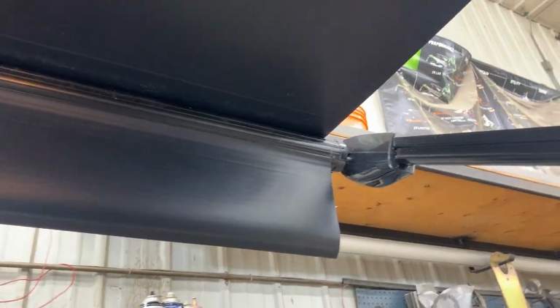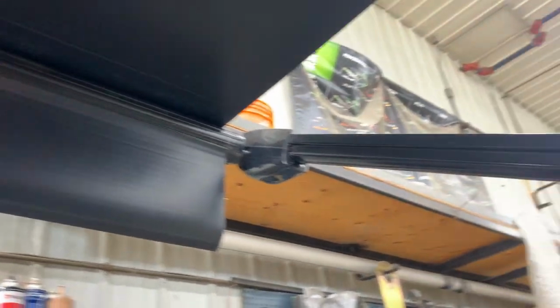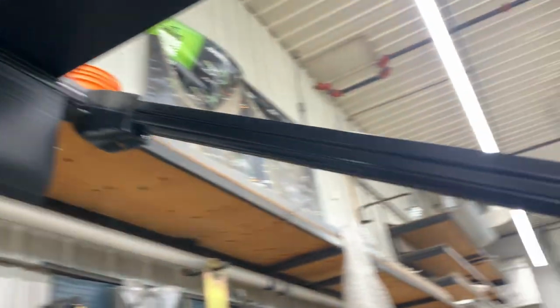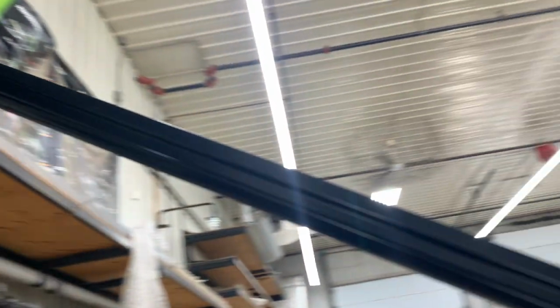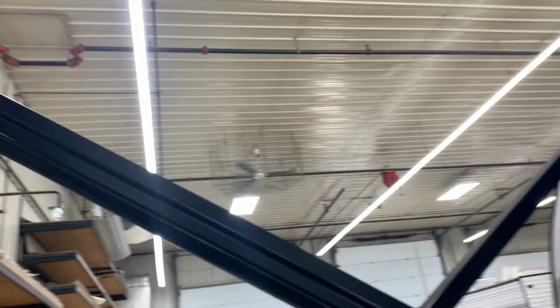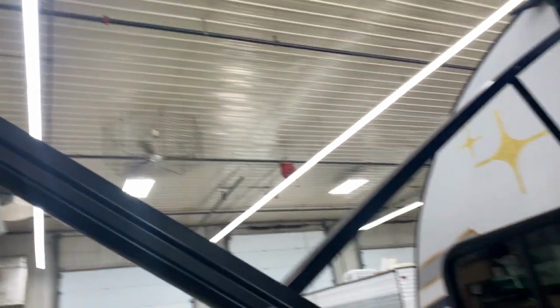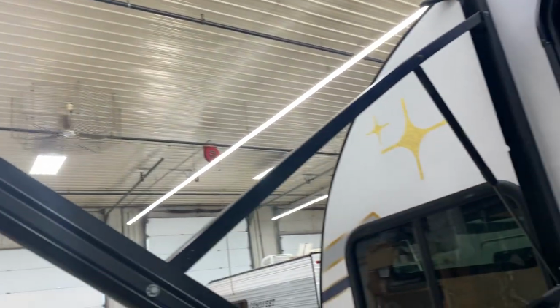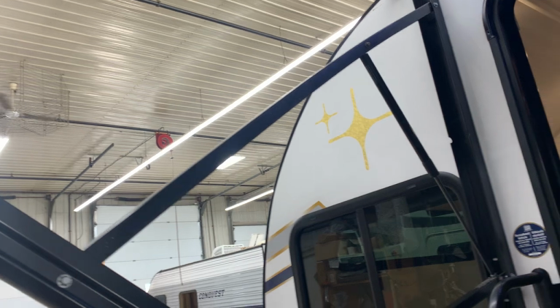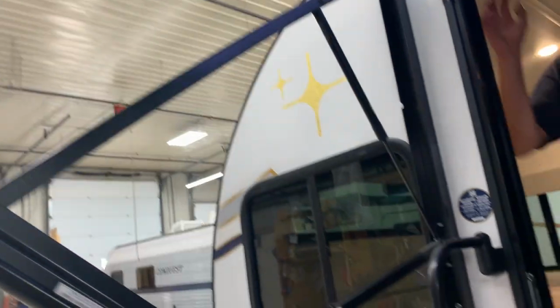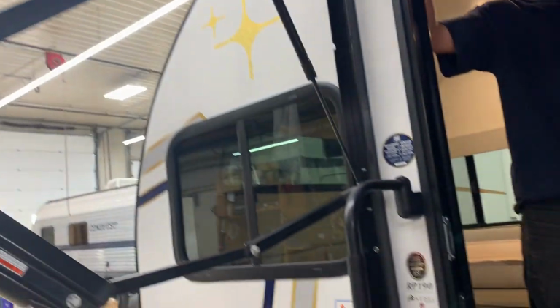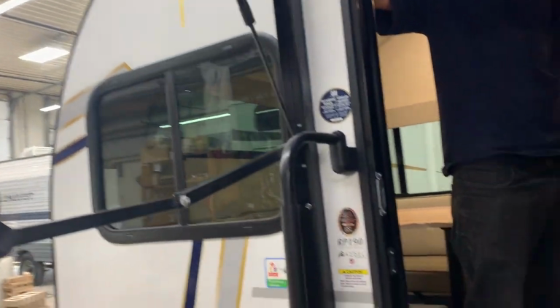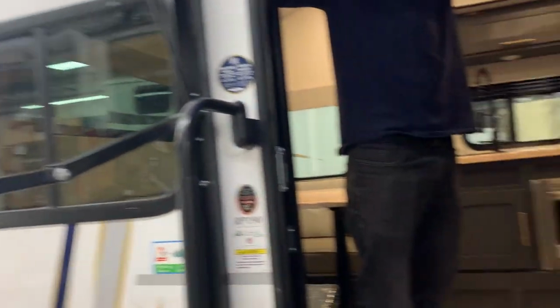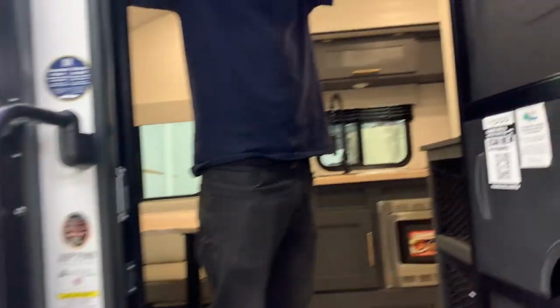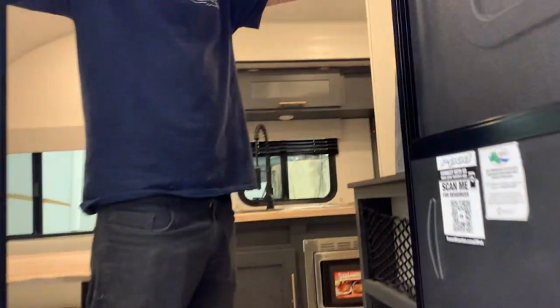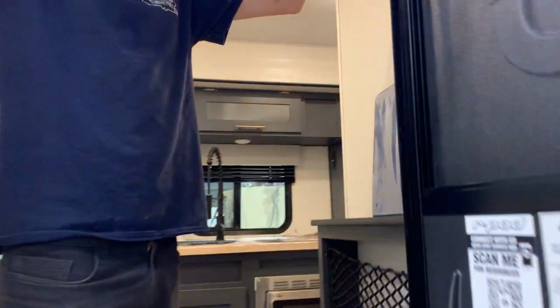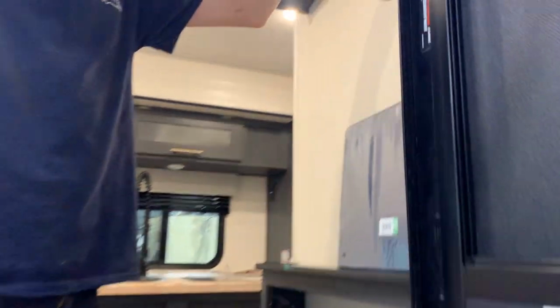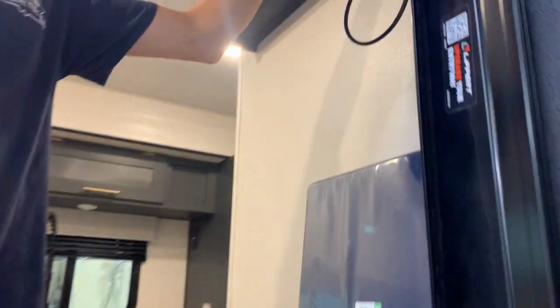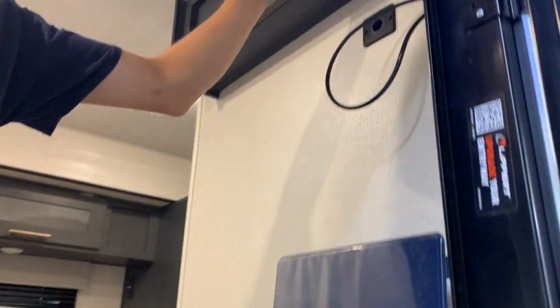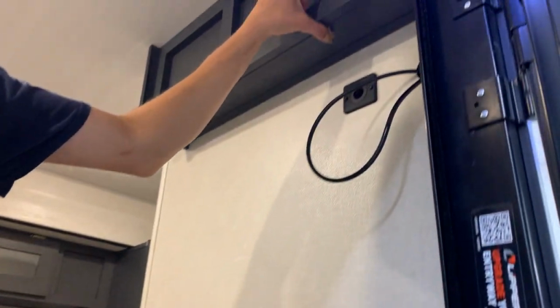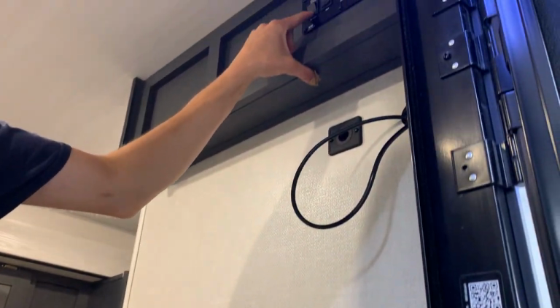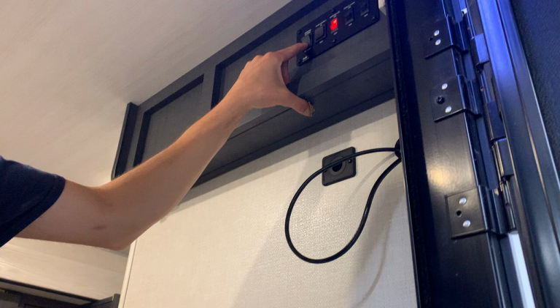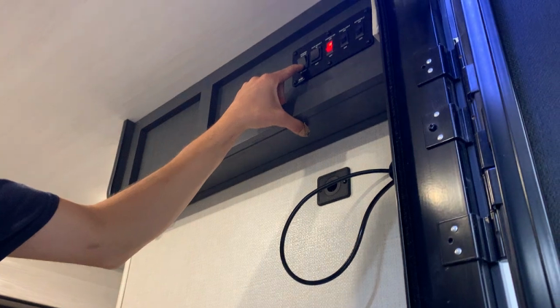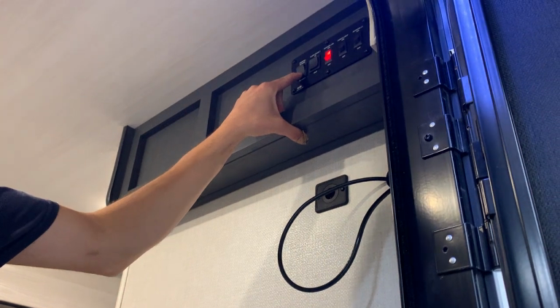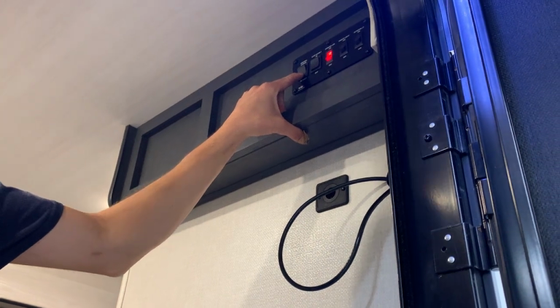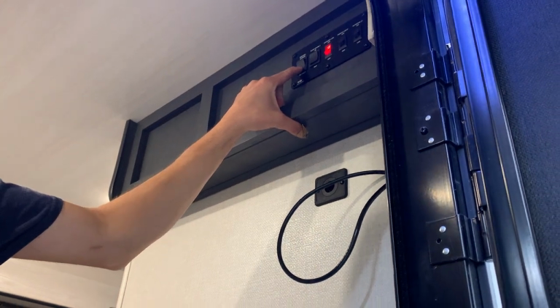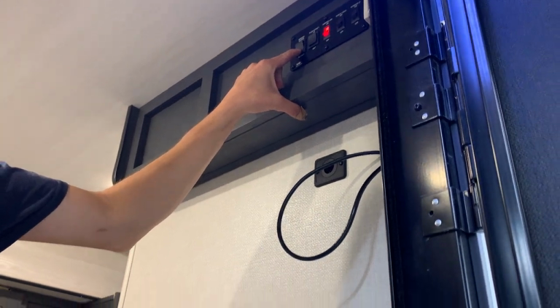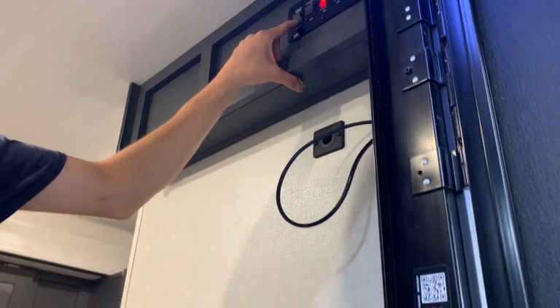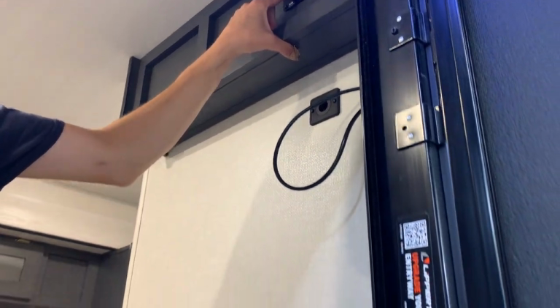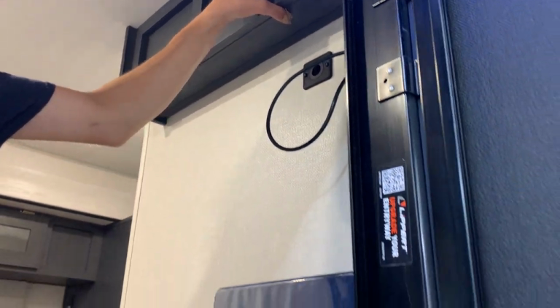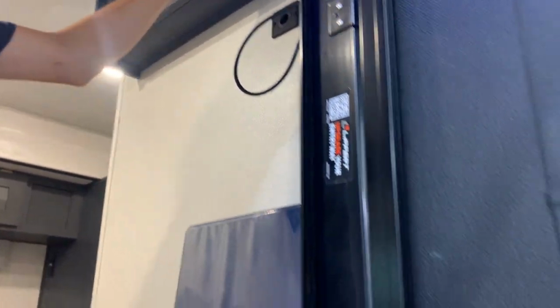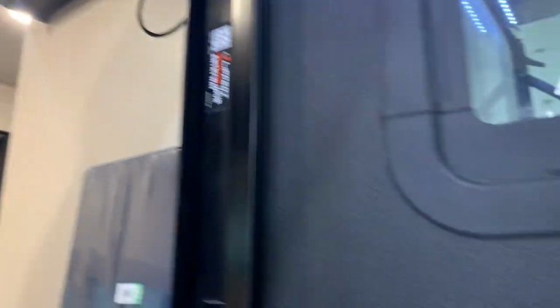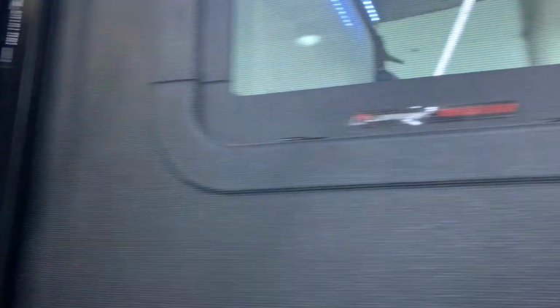To bring it in, just hit that button down to make sure the awning rolls the right way in. Once those arms contact the side of the trailer, the motors are just going to cut out, and that's when you know you're fully in.